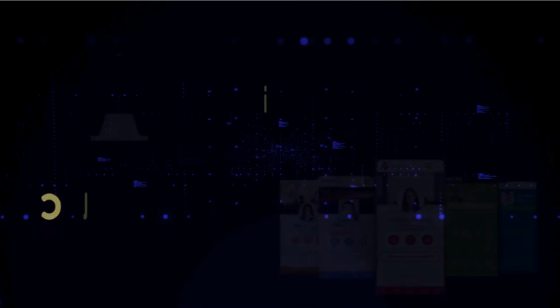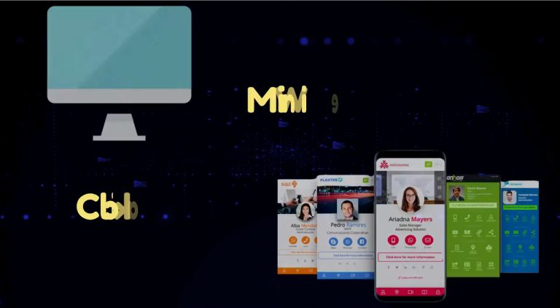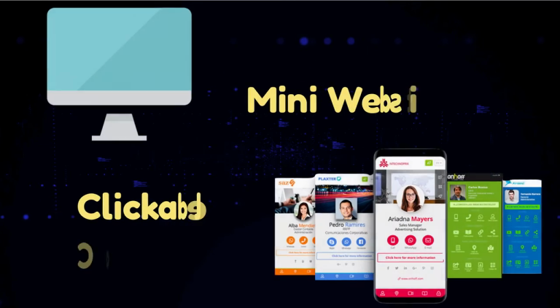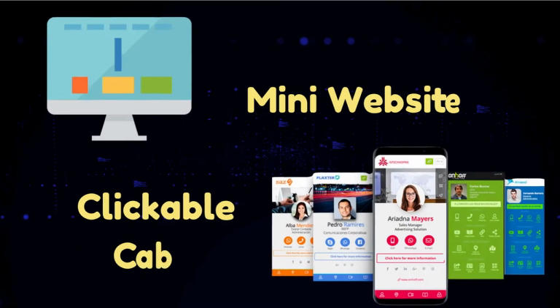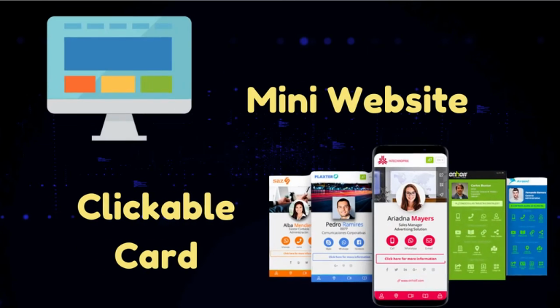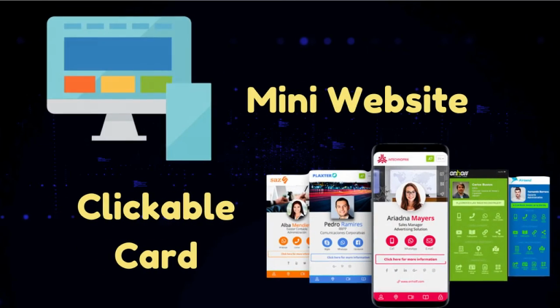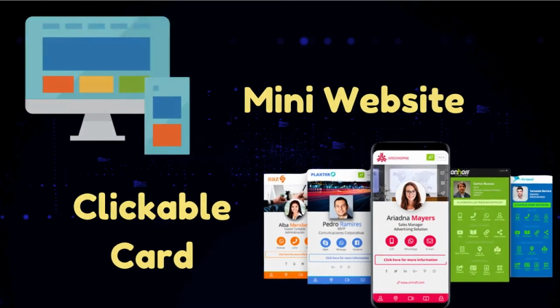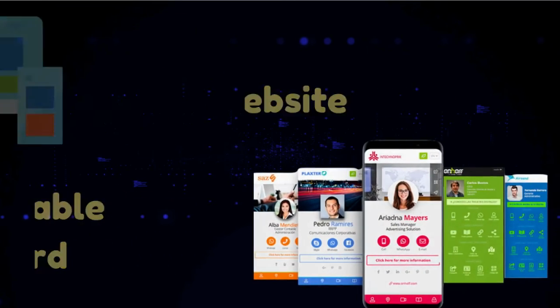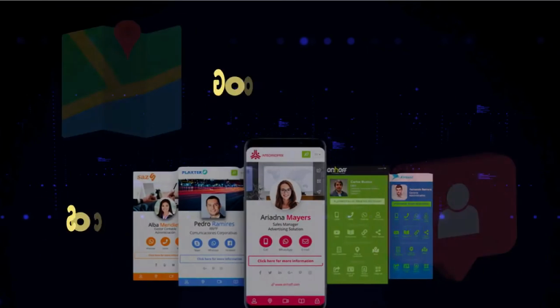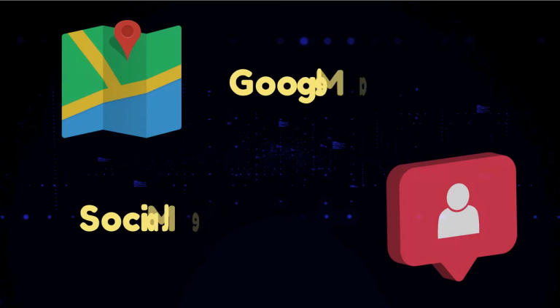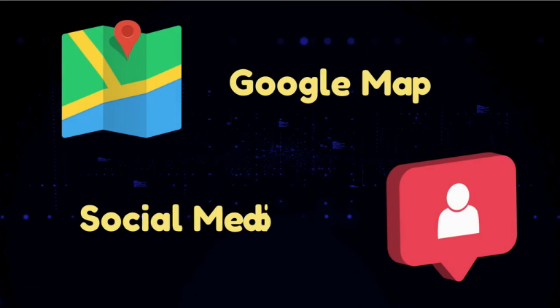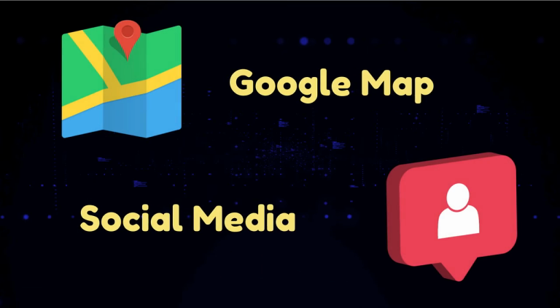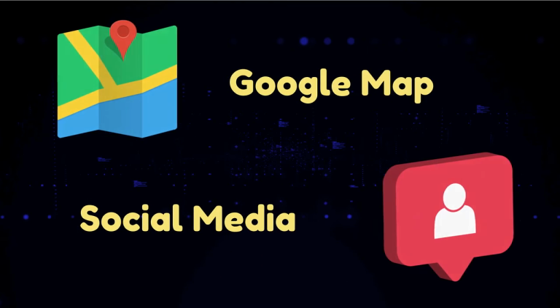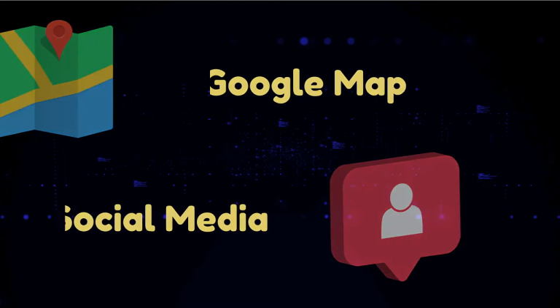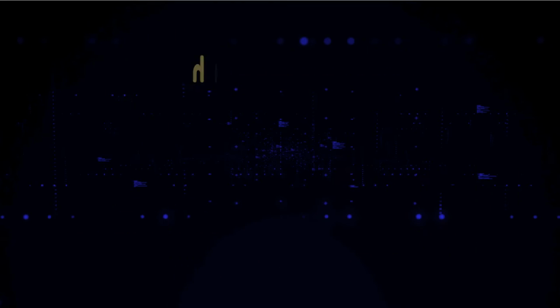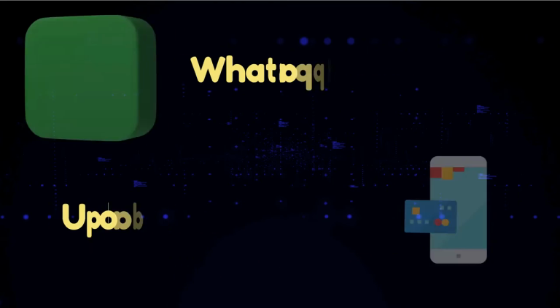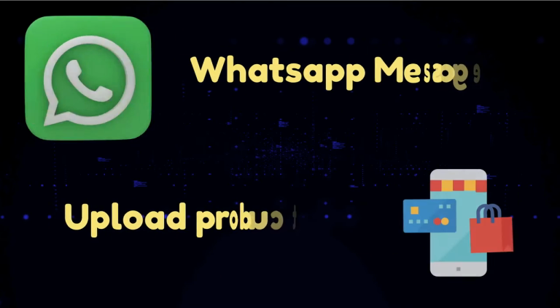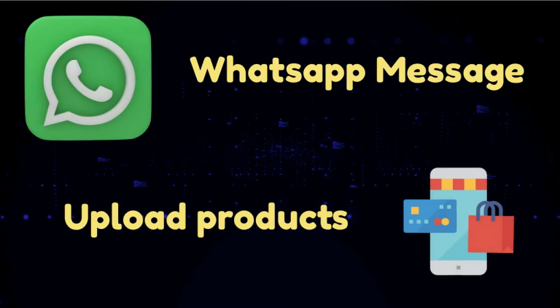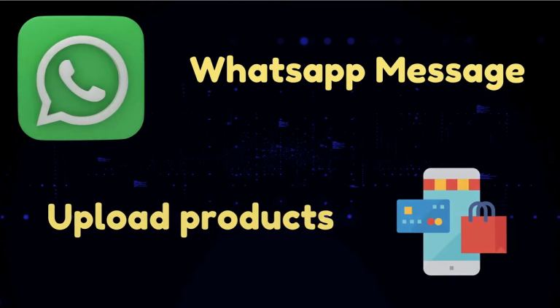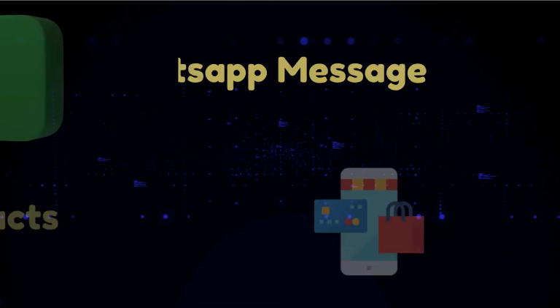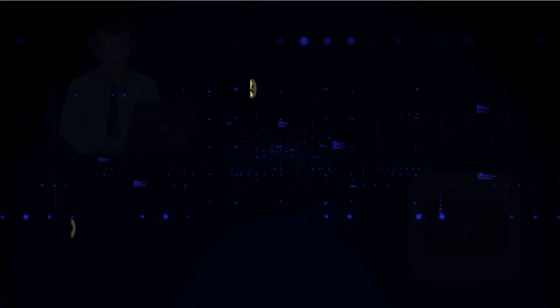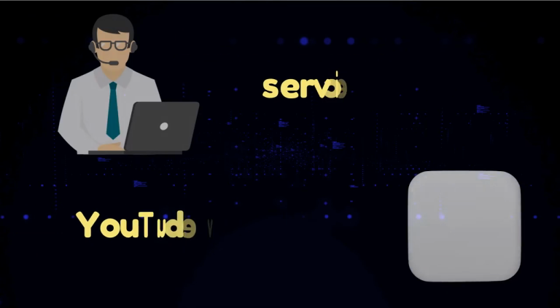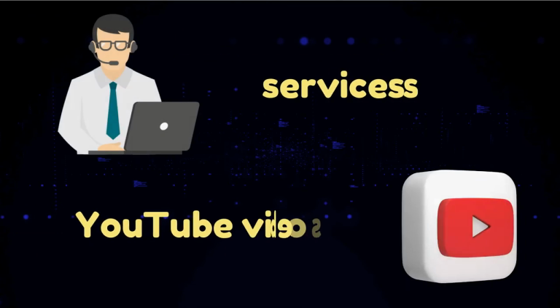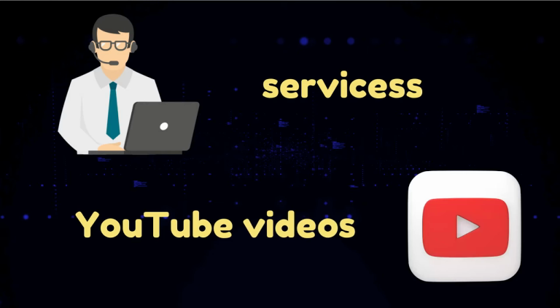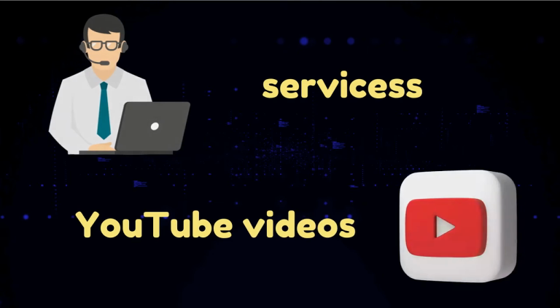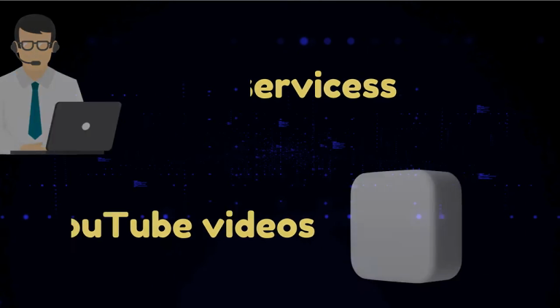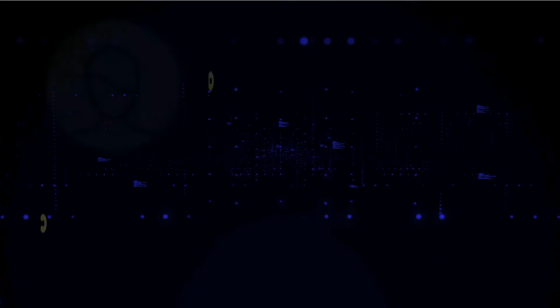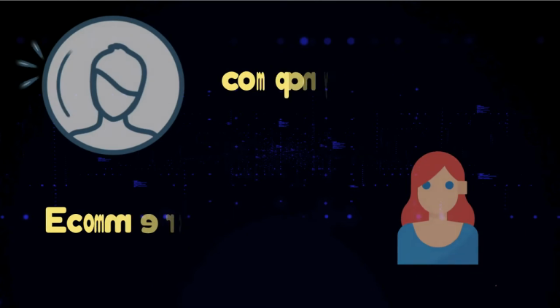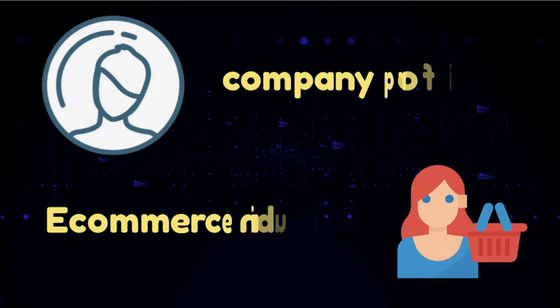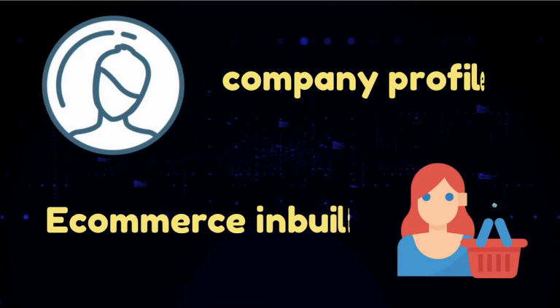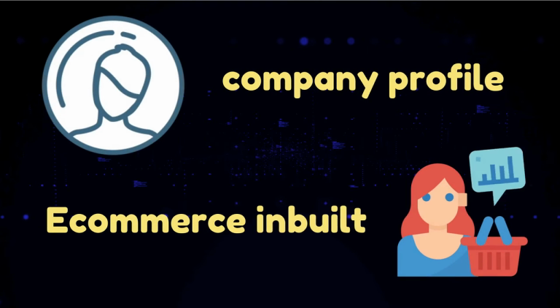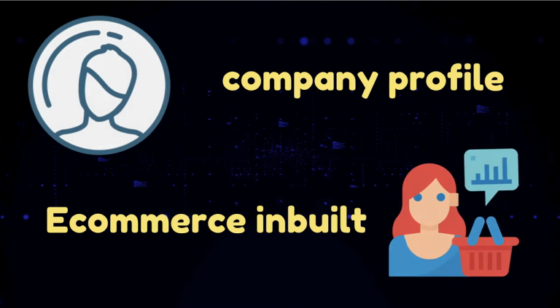It's a complete mini website. Clickable call, Google map, social media, WhatsApp message. Upload products, services, YouTube videos, company profile, e-commerce inbuilt.